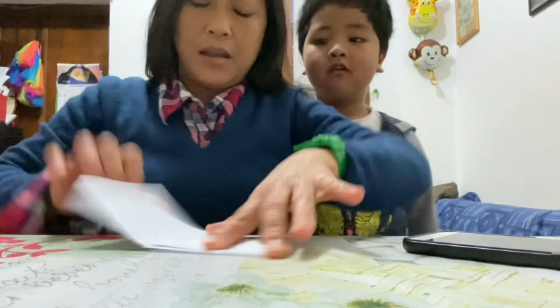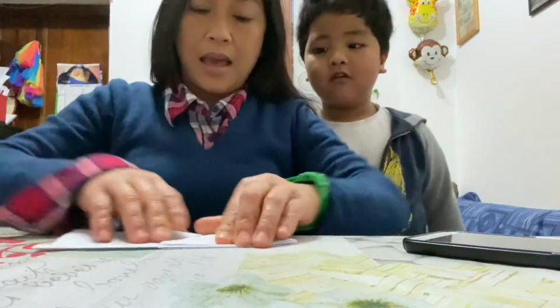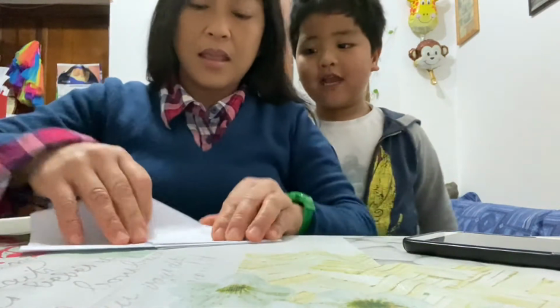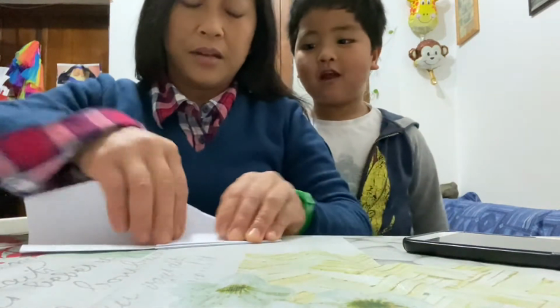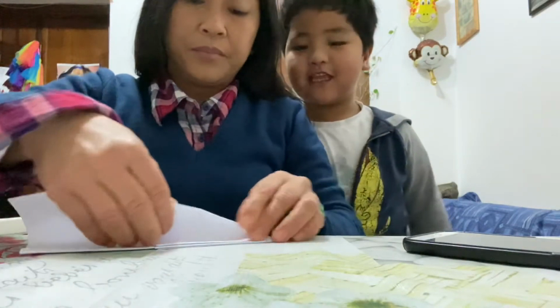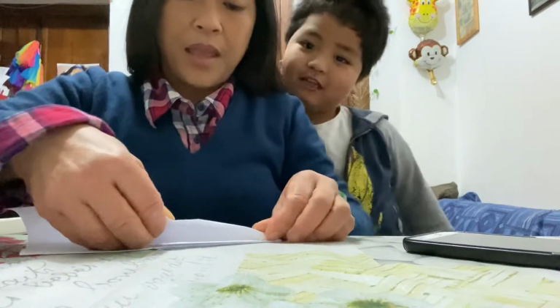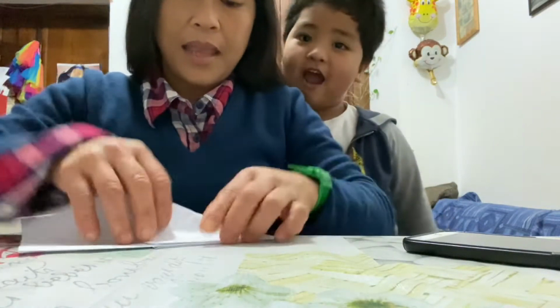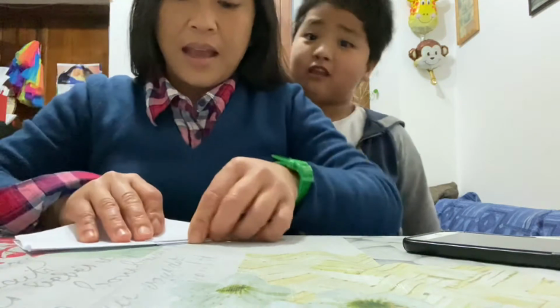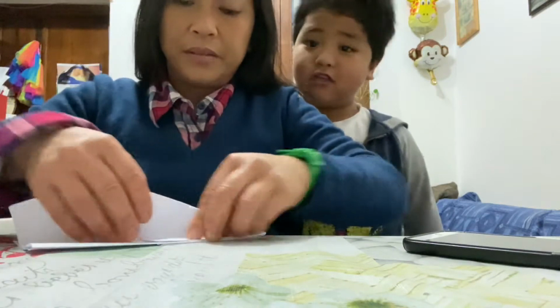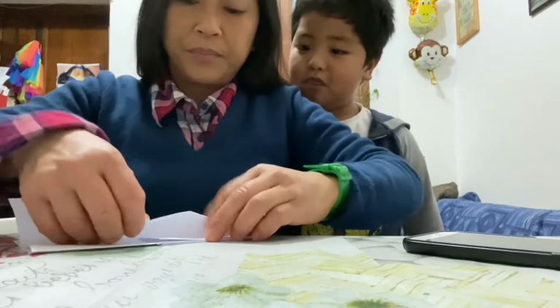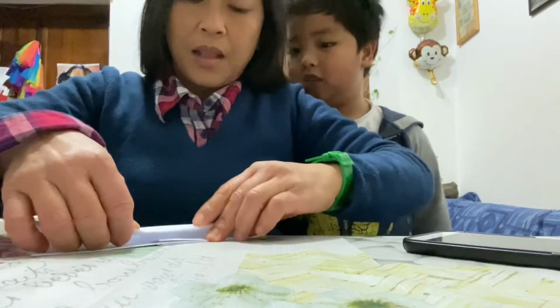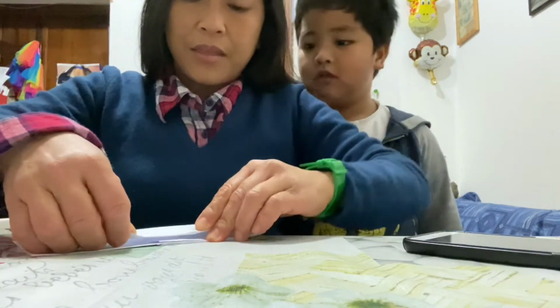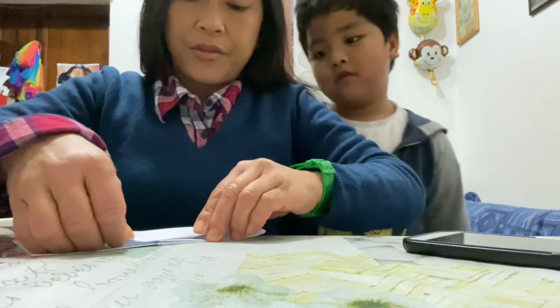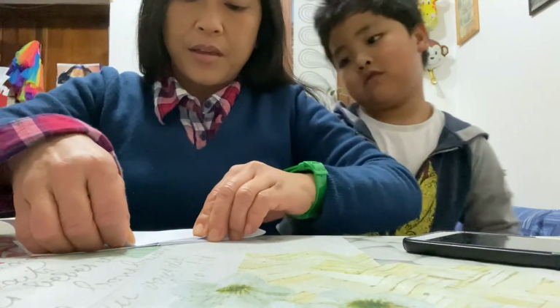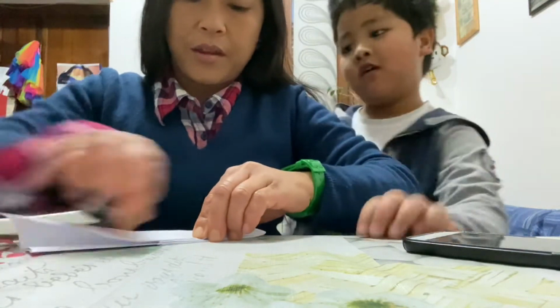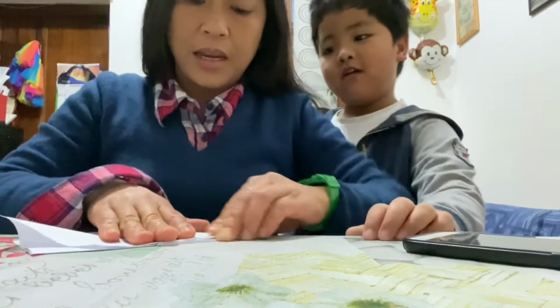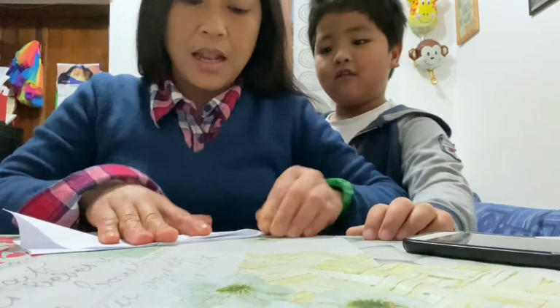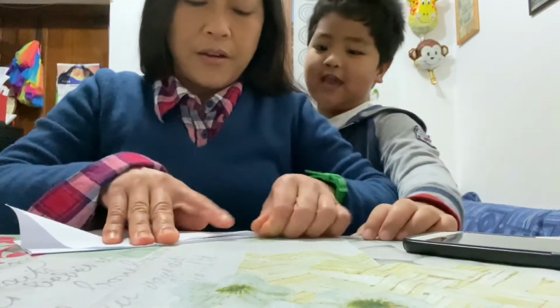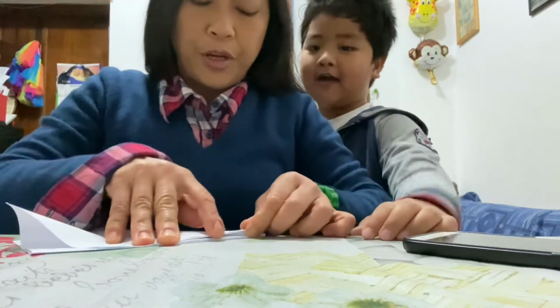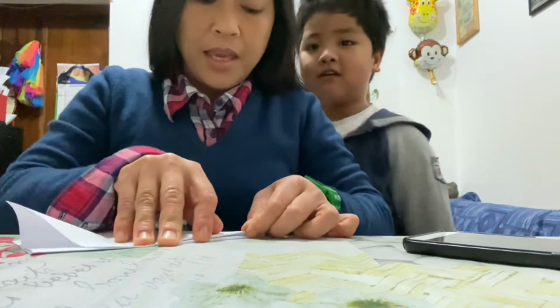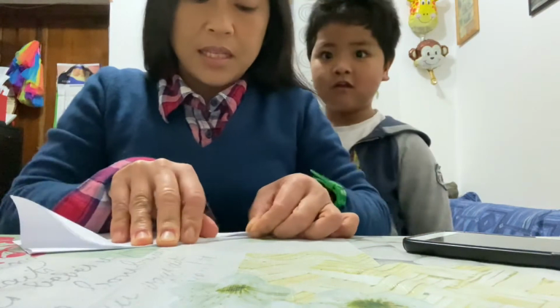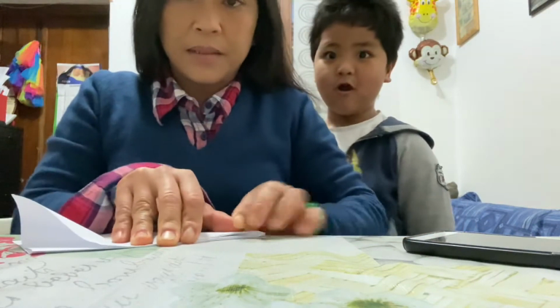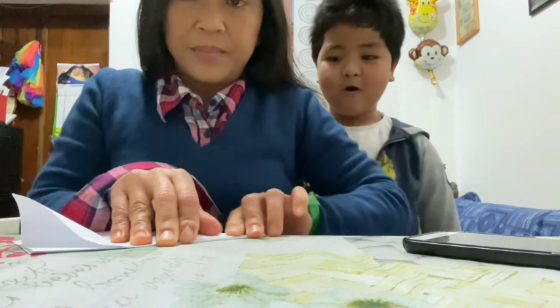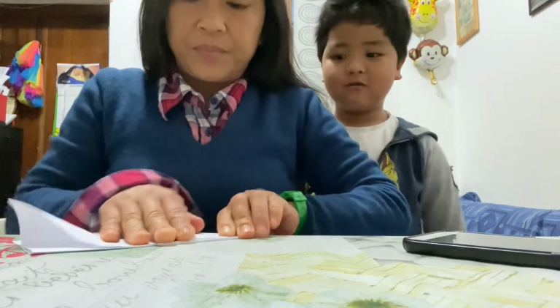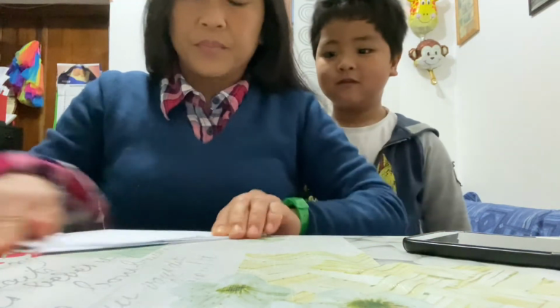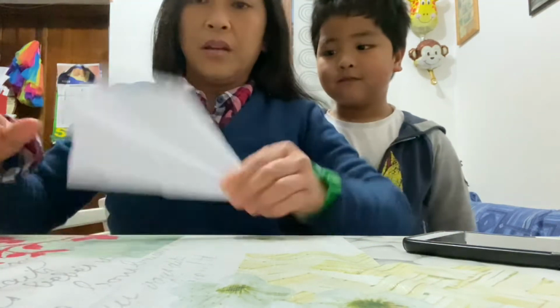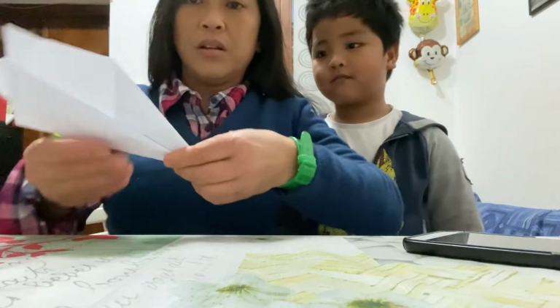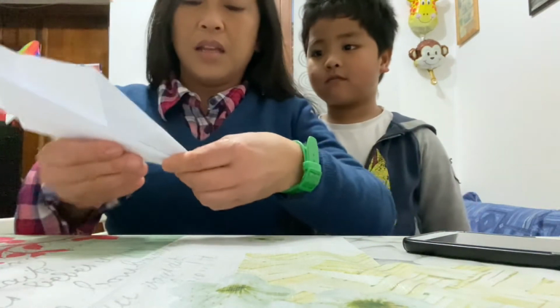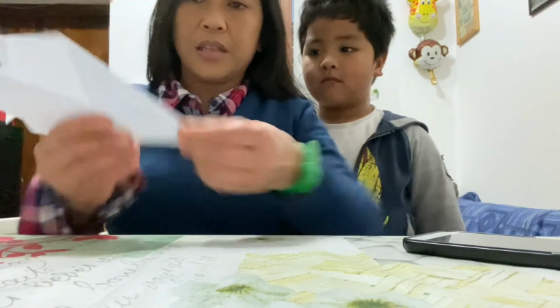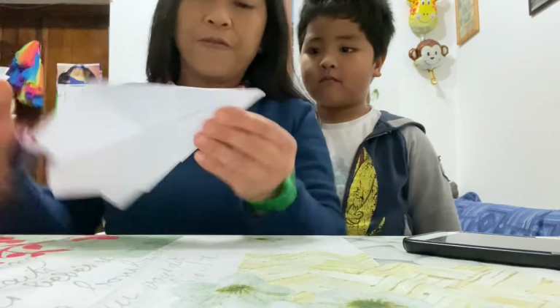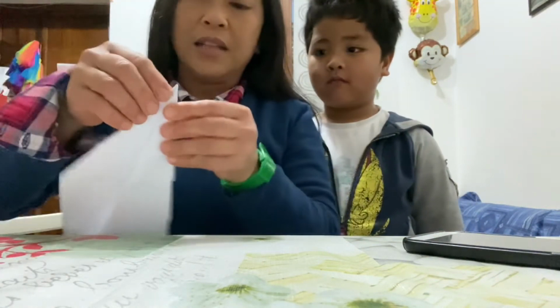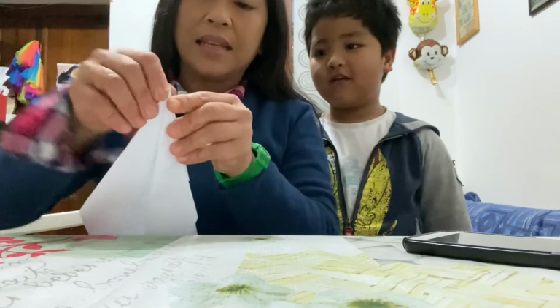I'm smart with this. Make like a — I'm not good with this. Like a triangle, for the wings. With also the other side, fold like this.